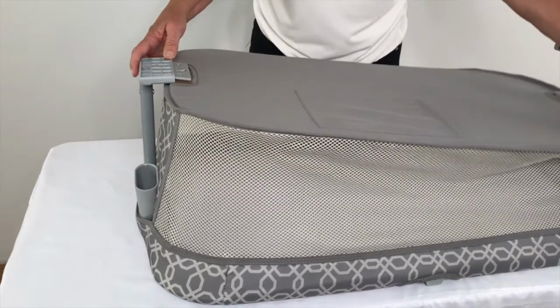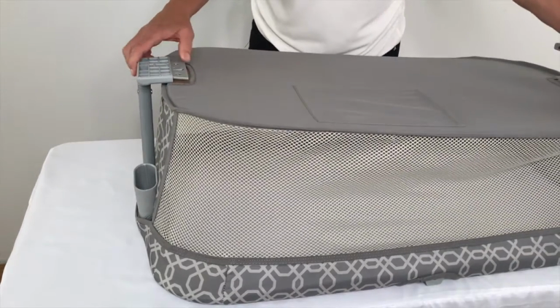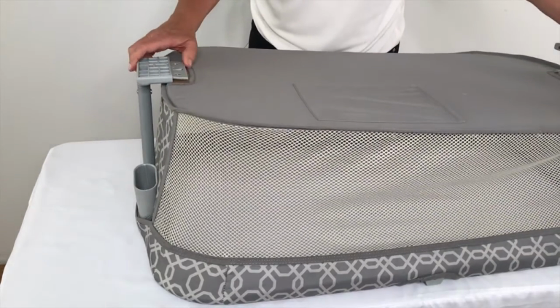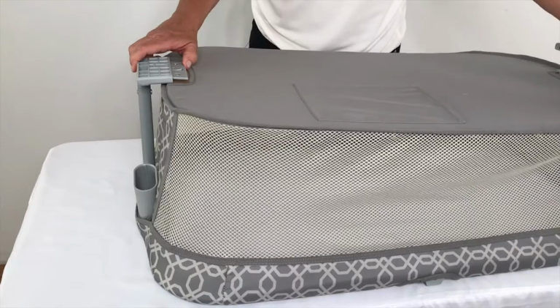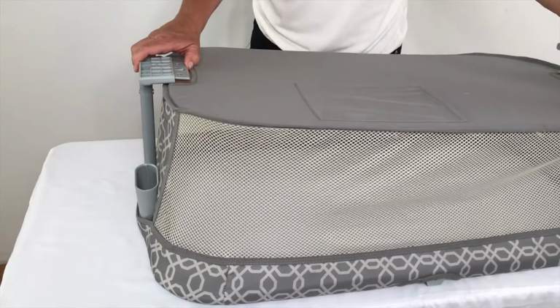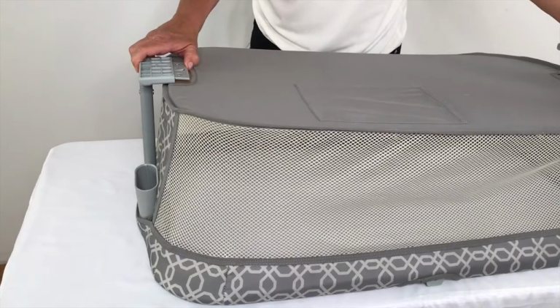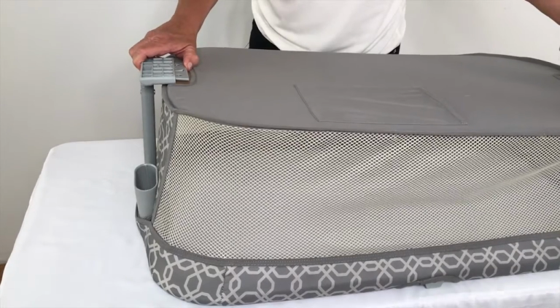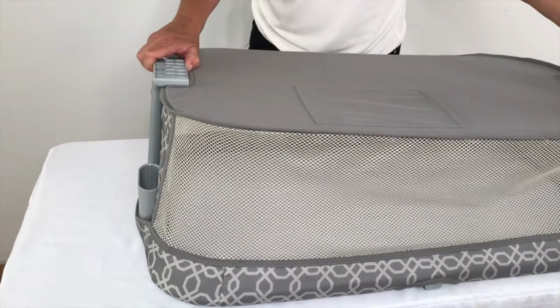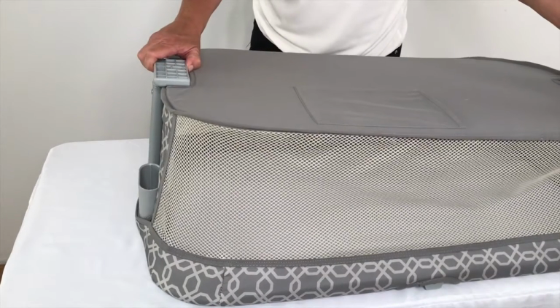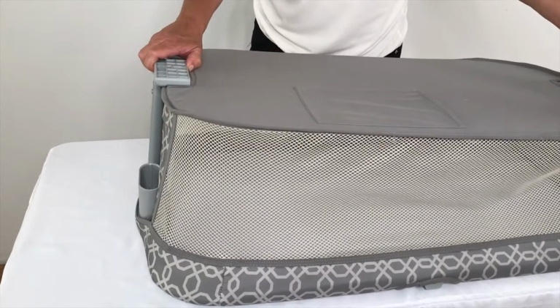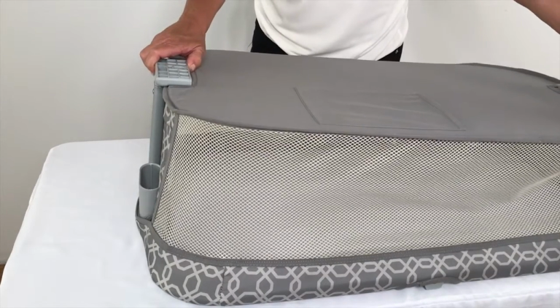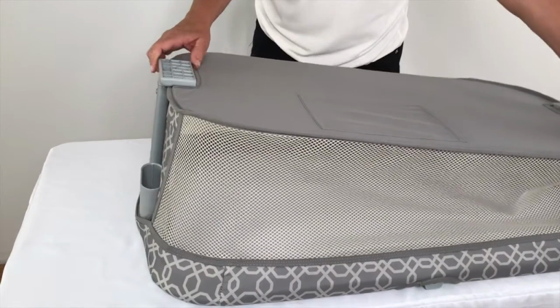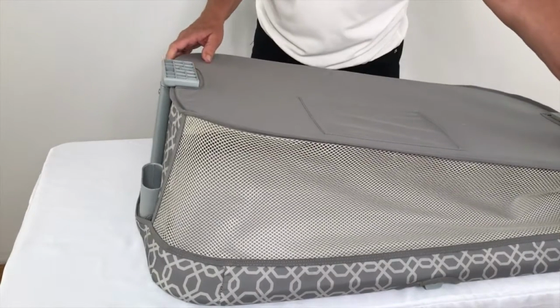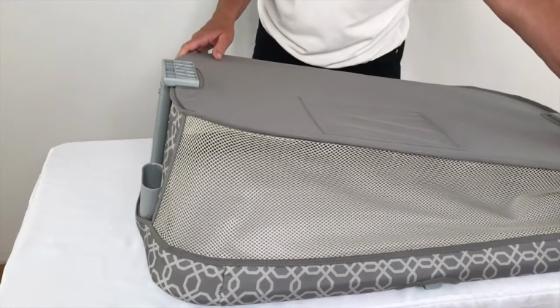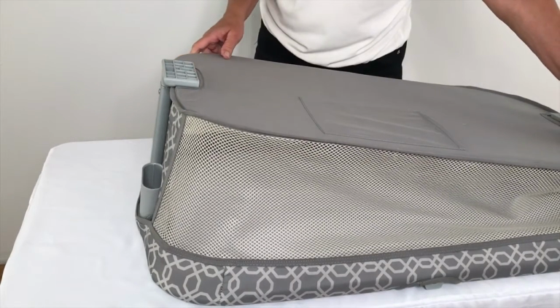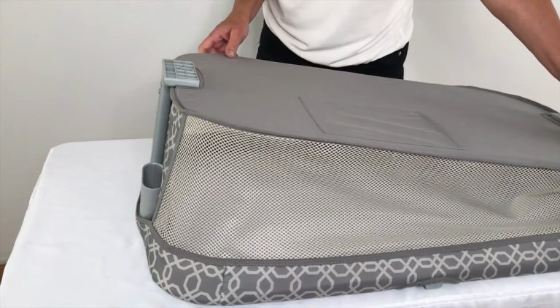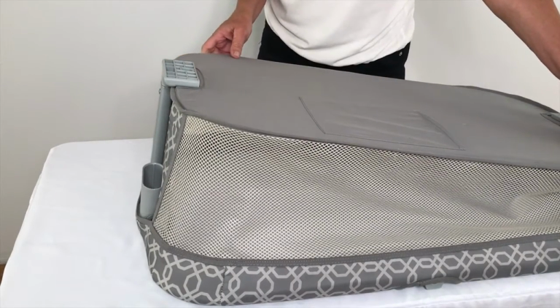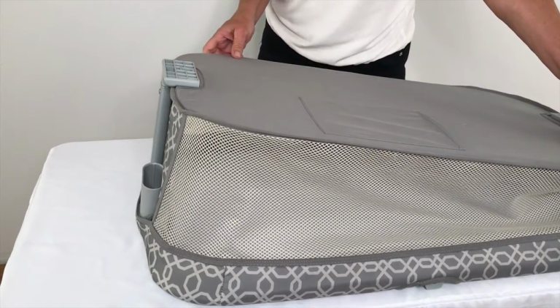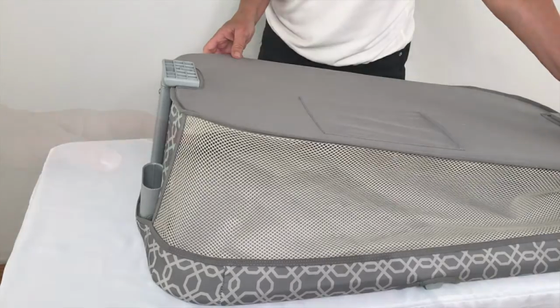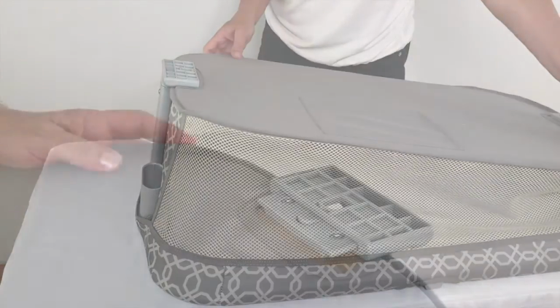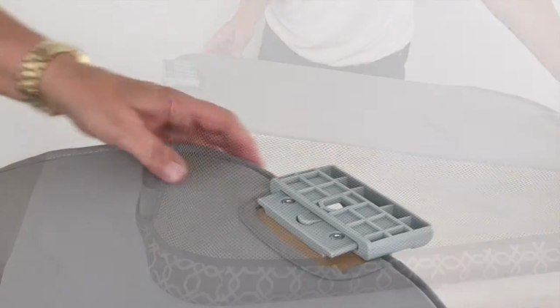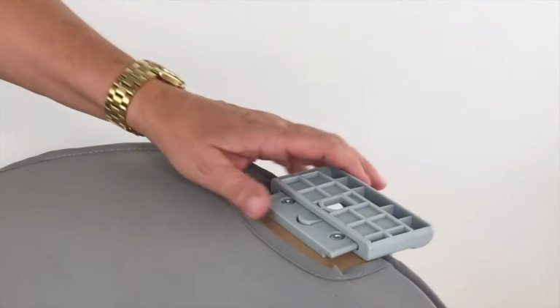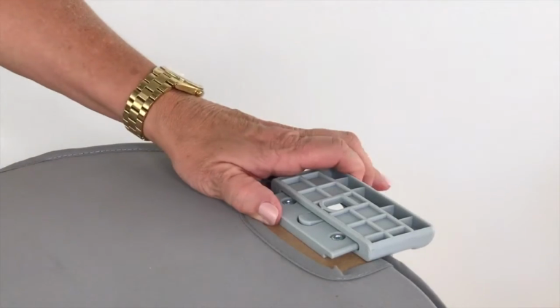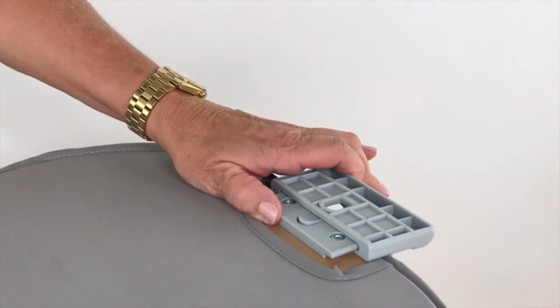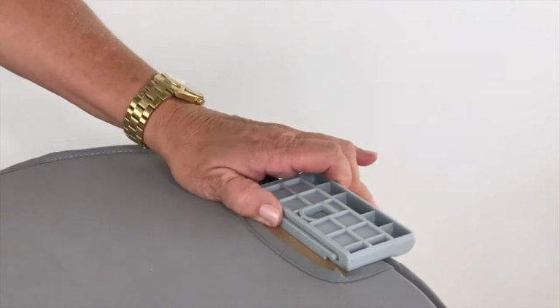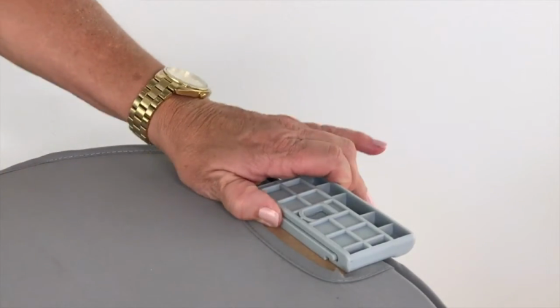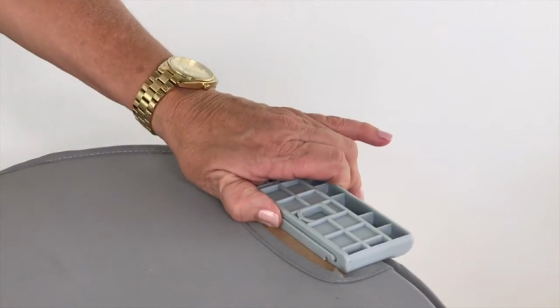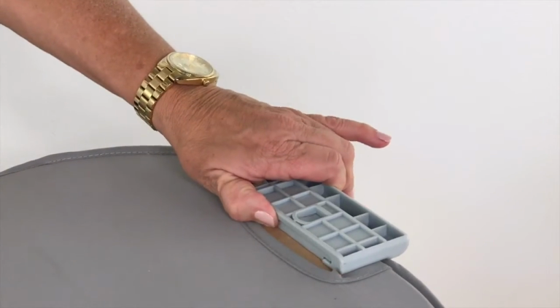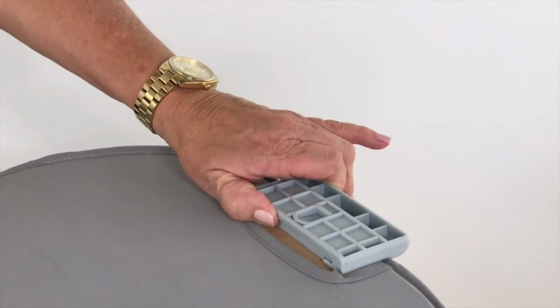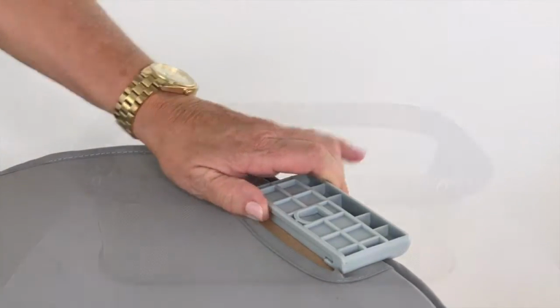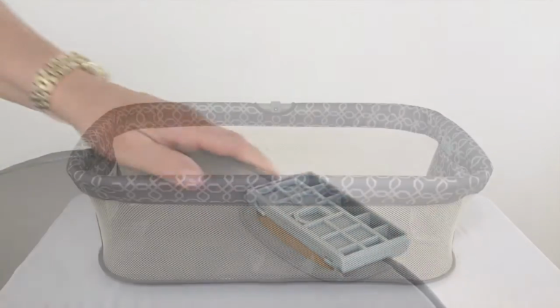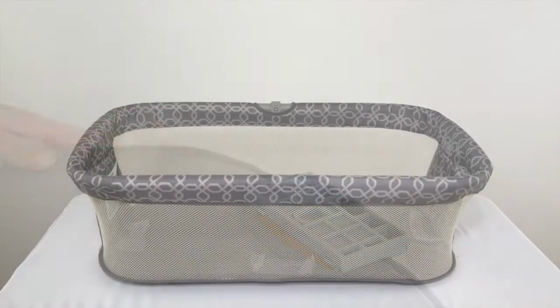You may need some assistance. The plastic holder will click when properly locked. Repeat on the other side. The sleeping nest is now assembled.